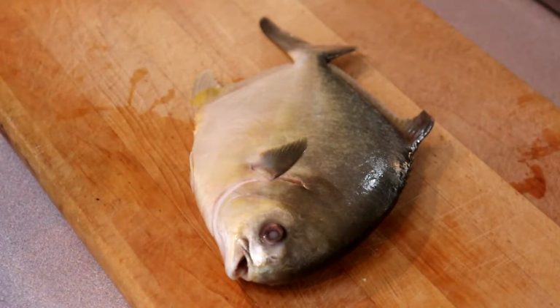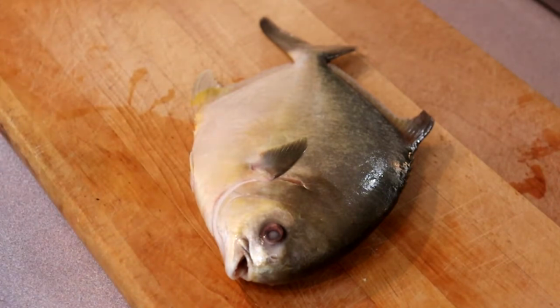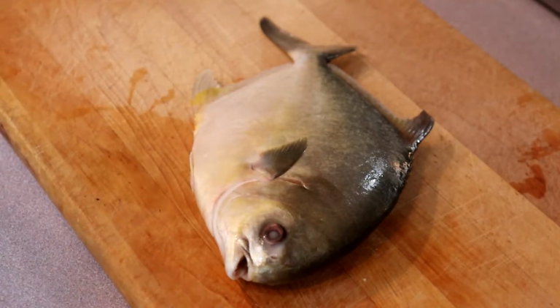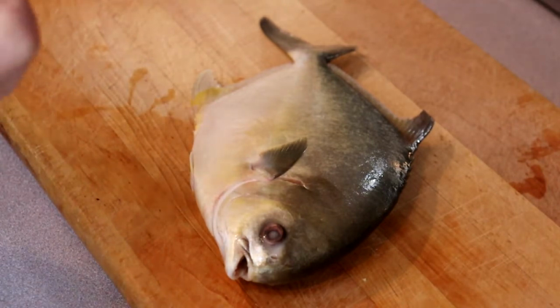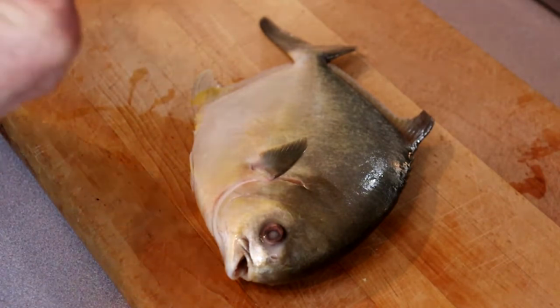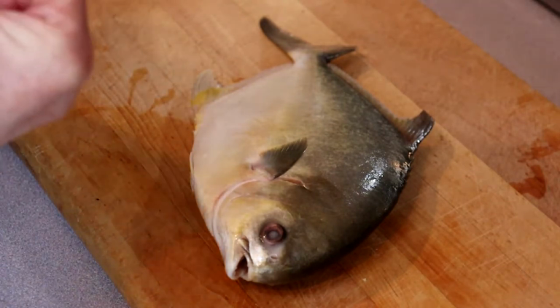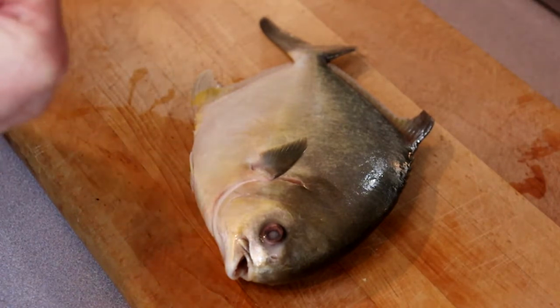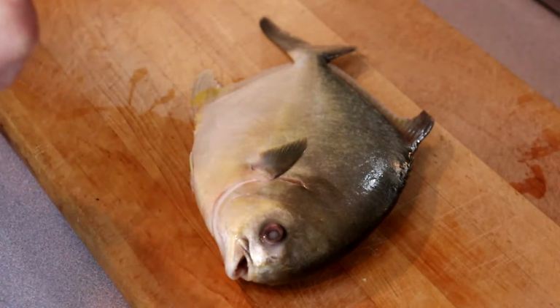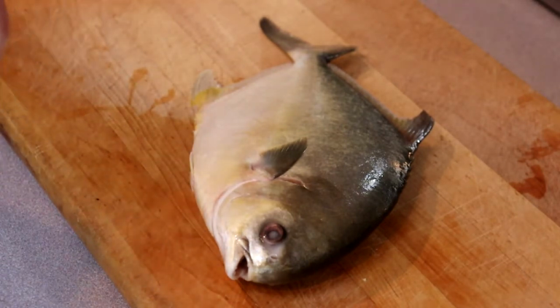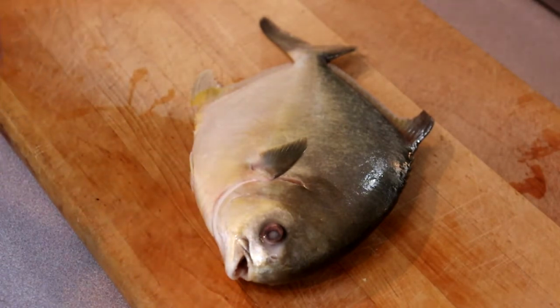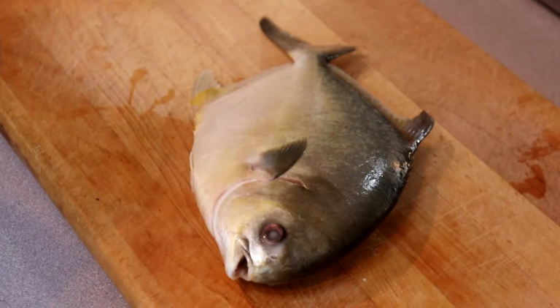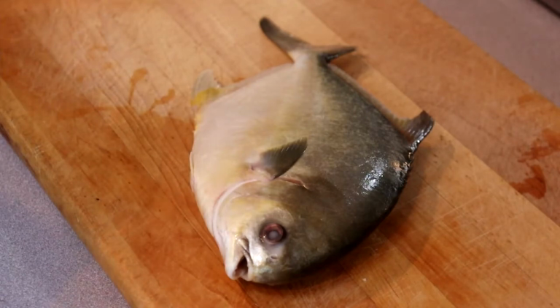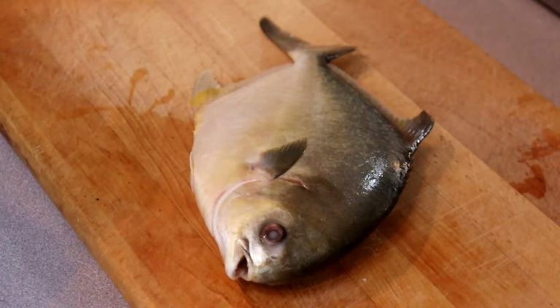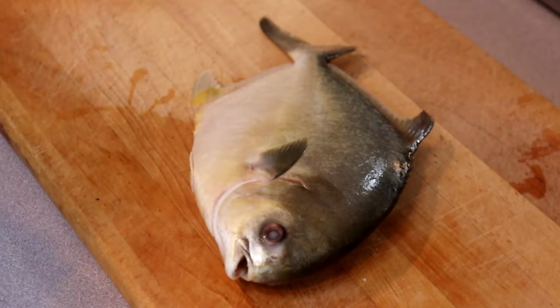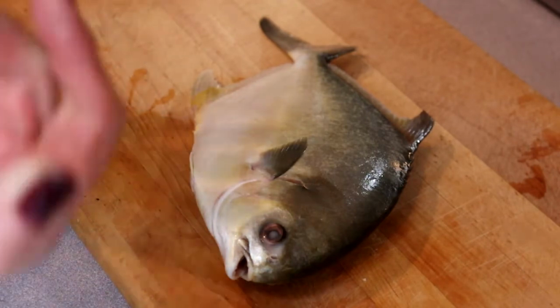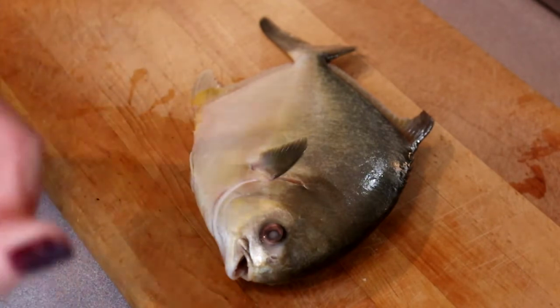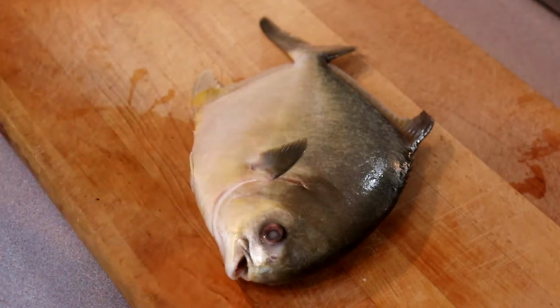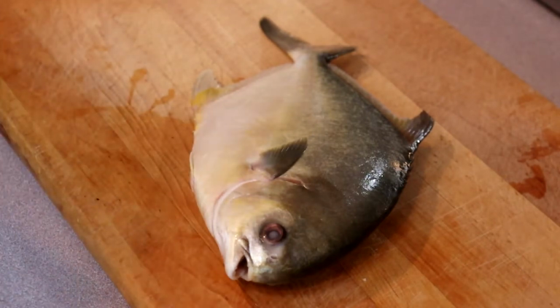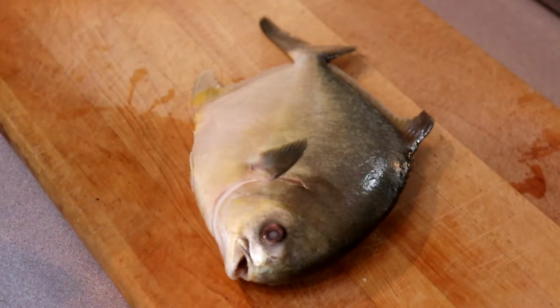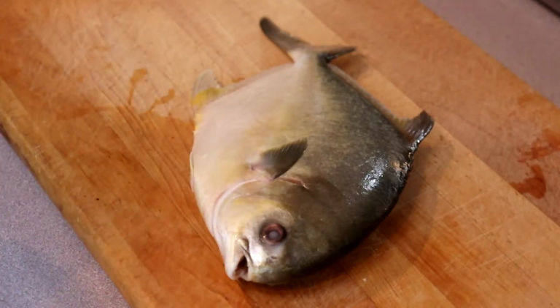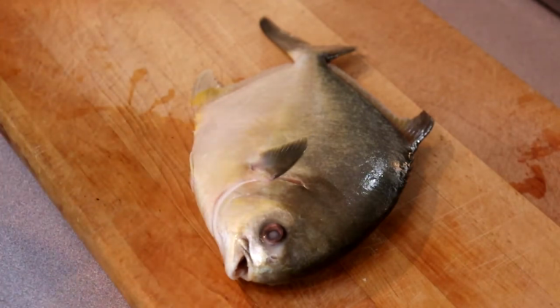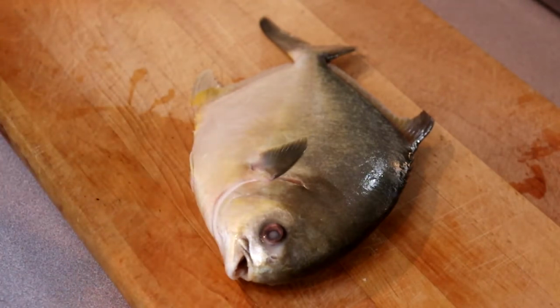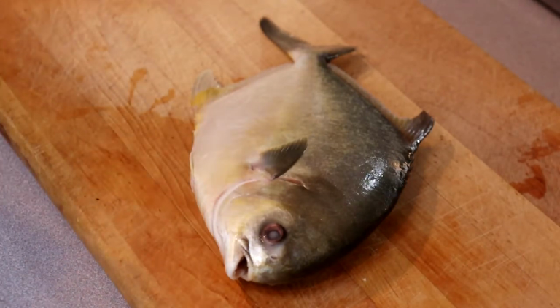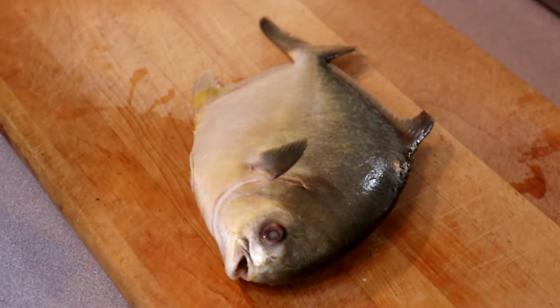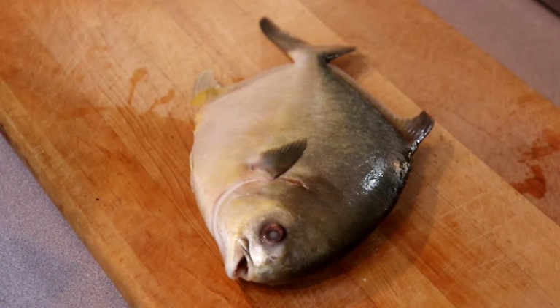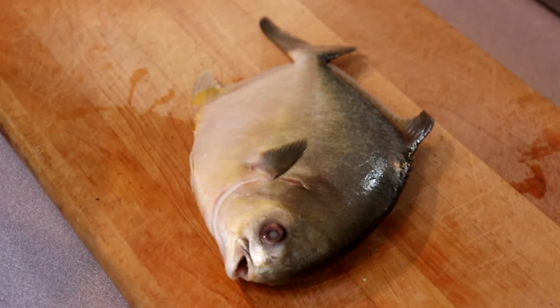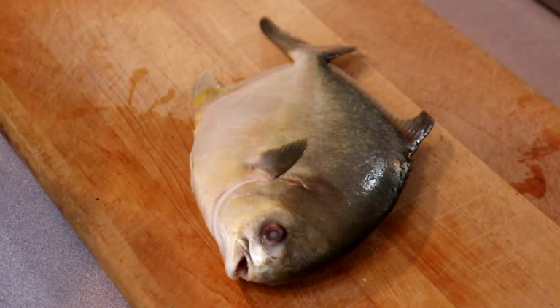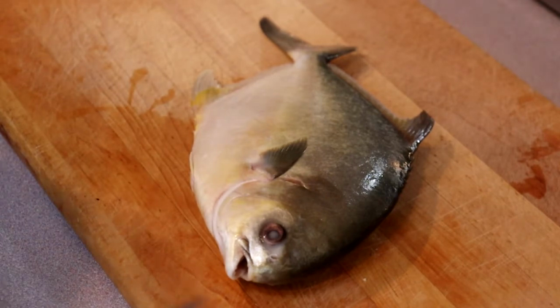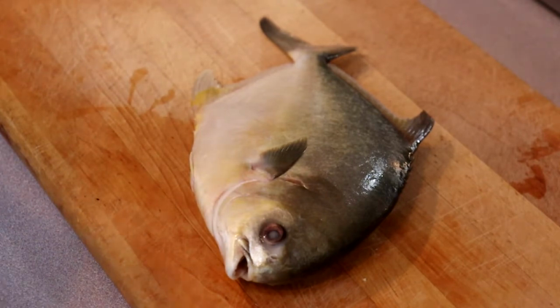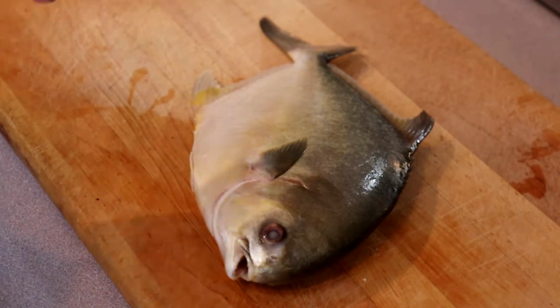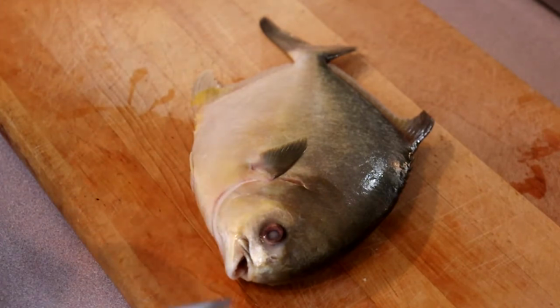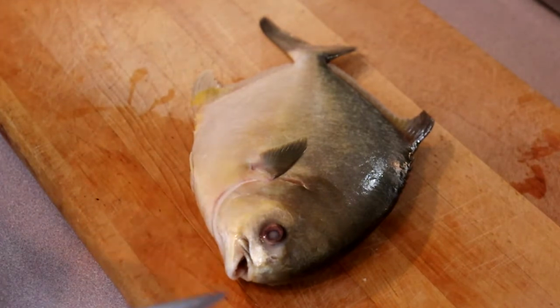But it is a wonderful fish, so if you can get it — here you will be getting it frozen — we need to clean it first because they don't come clean.